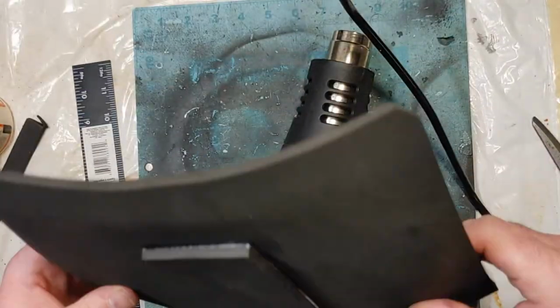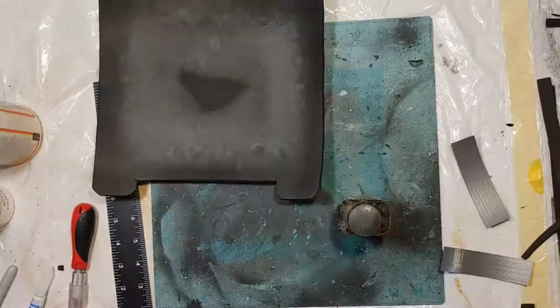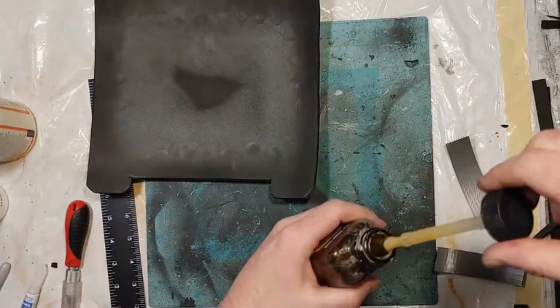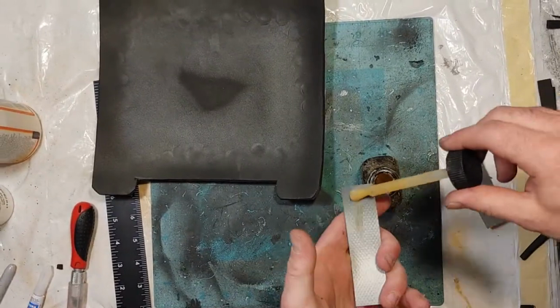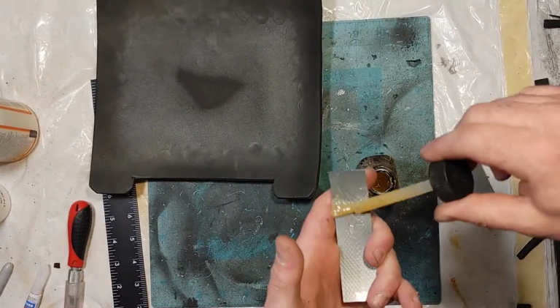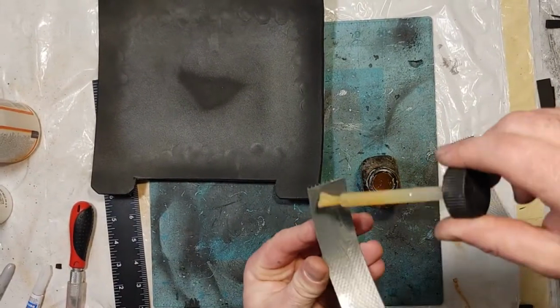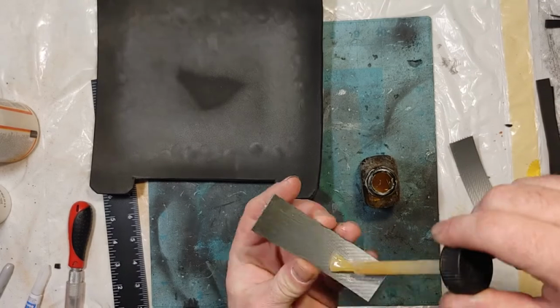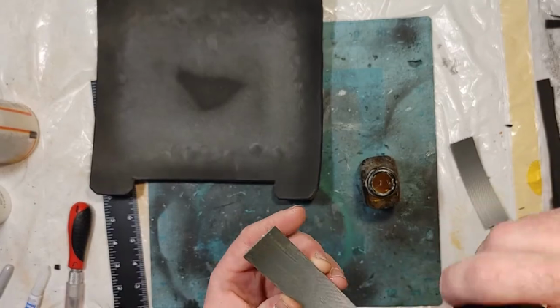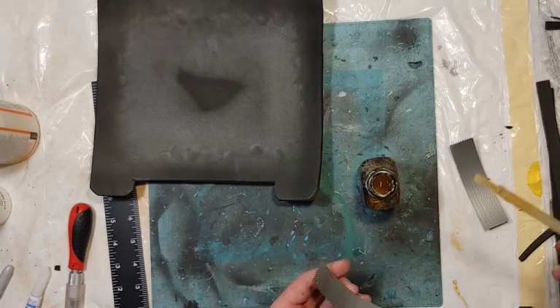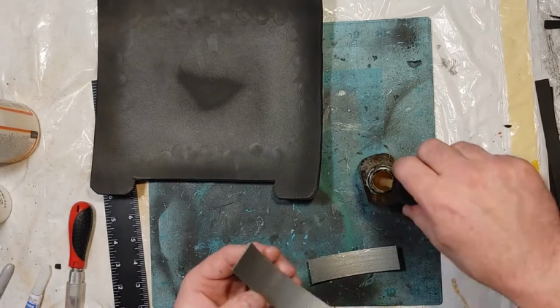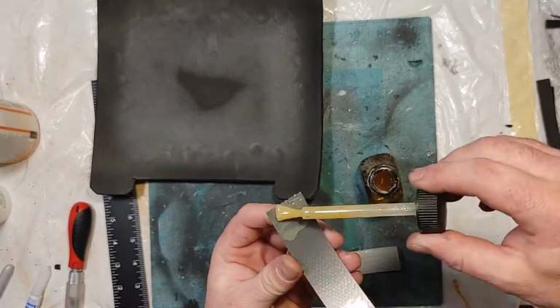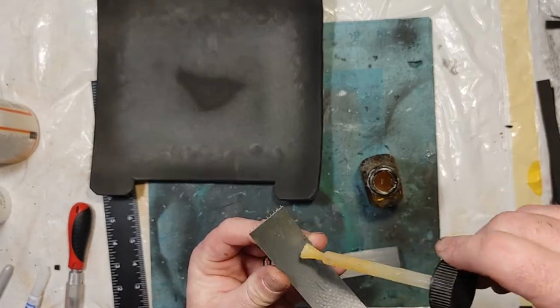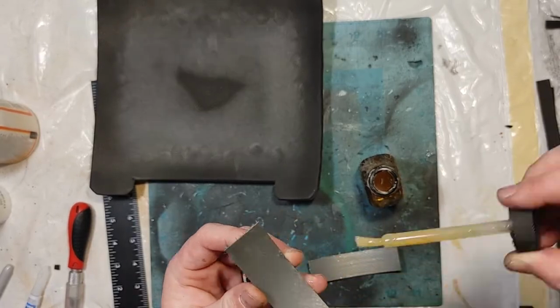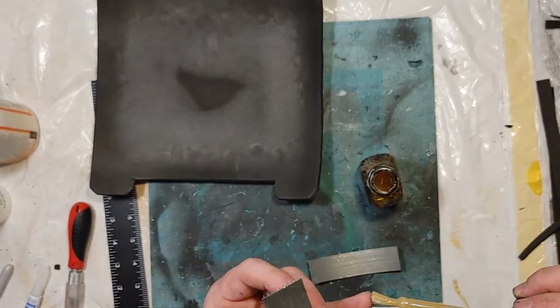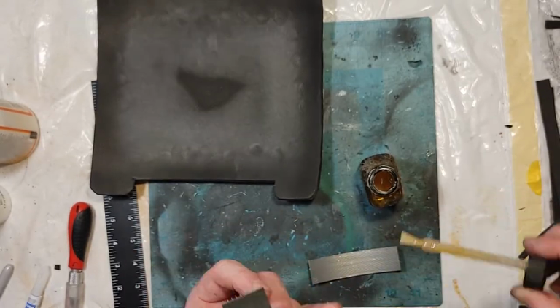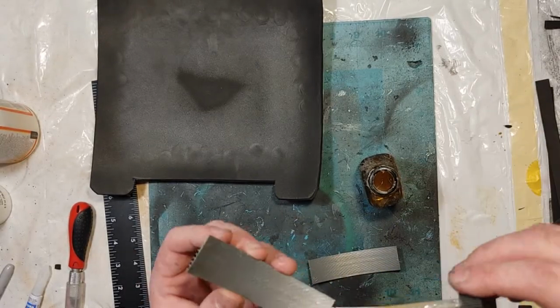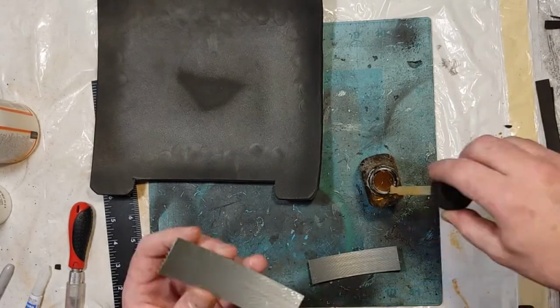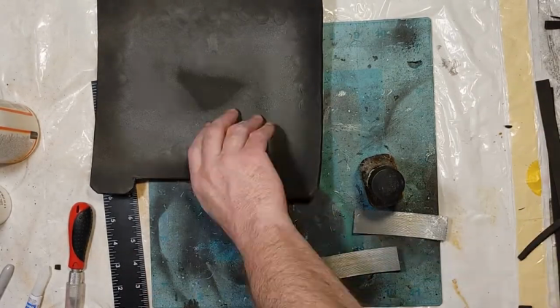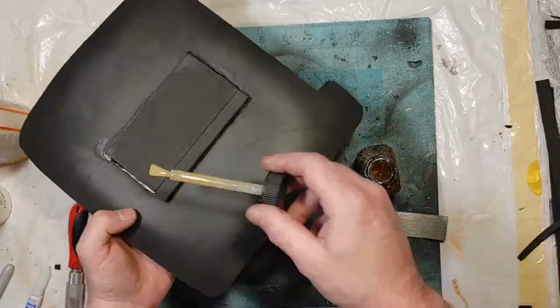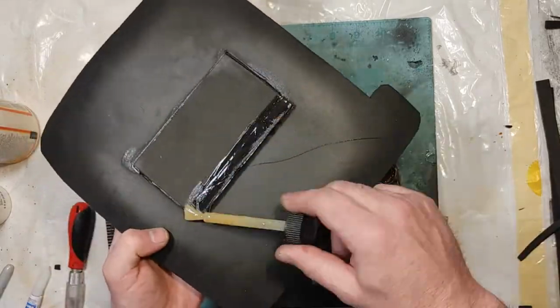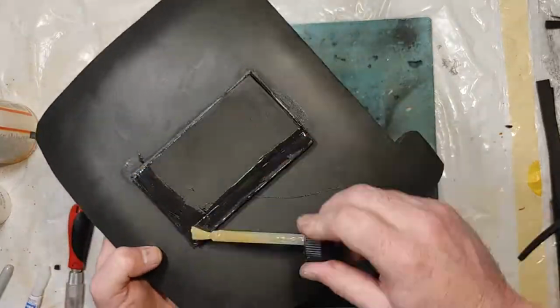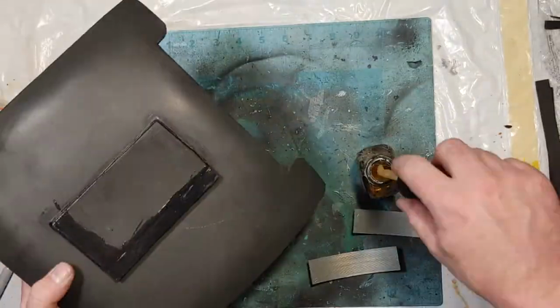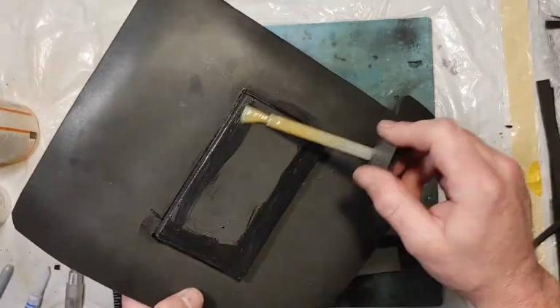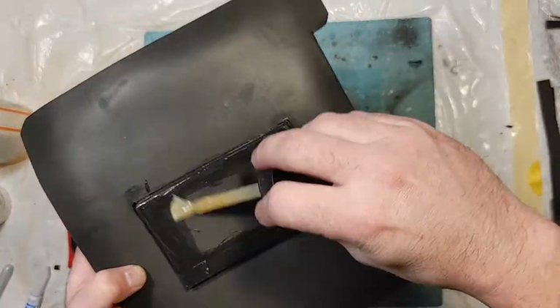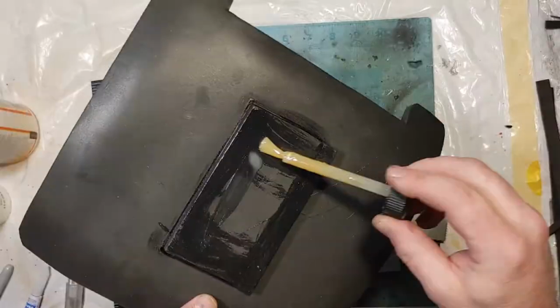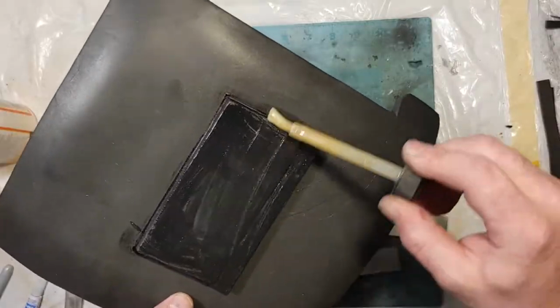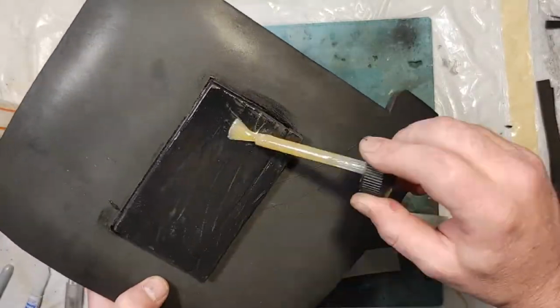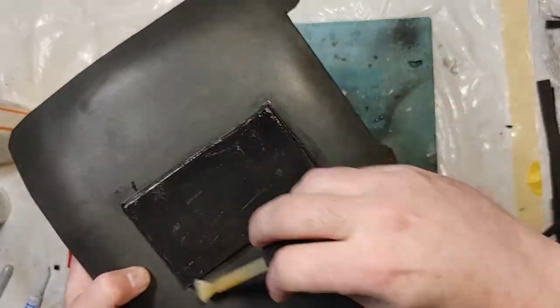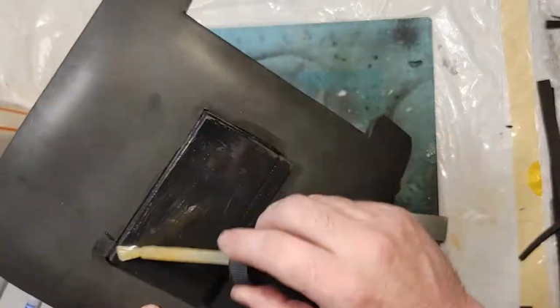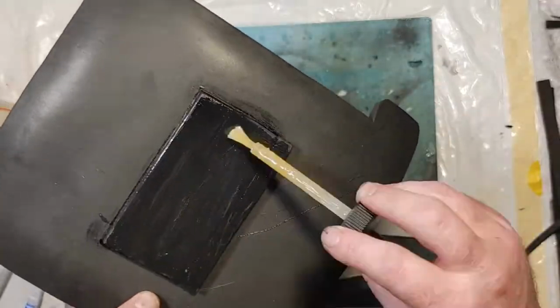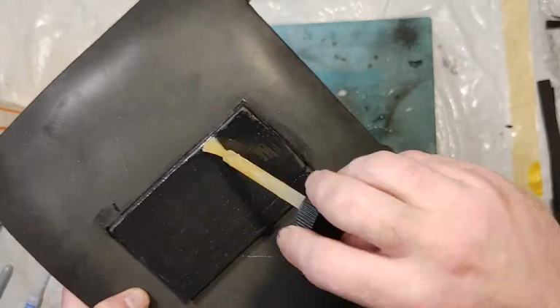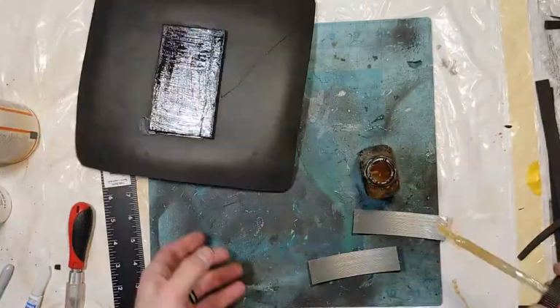Even though the Velcro does have adhesive, I still apply contact cement to it. Typically the adhesive just isn't the greatest, so I put the contact cement right over top of it and on the surface I want to bond it to as well. Then let it sit for 15 minutes before joining the two together.